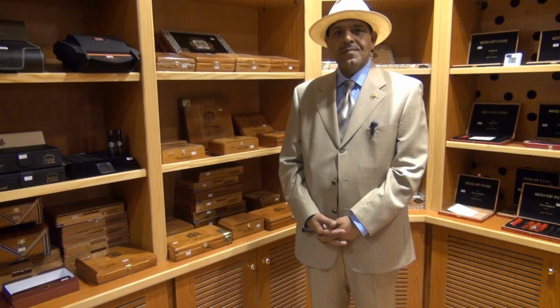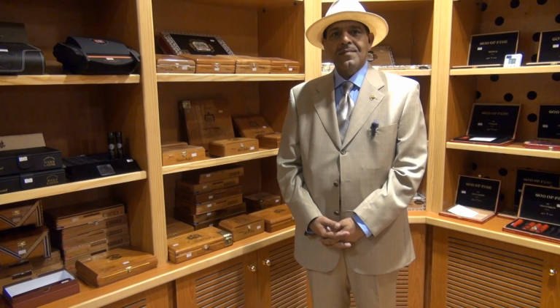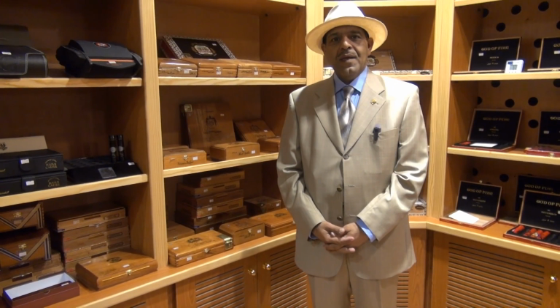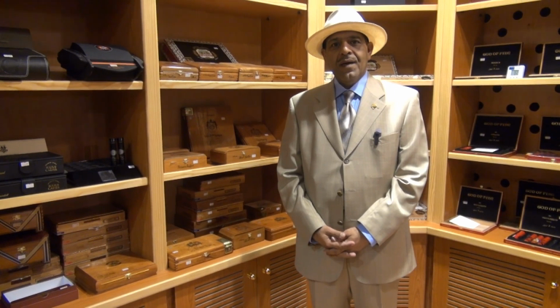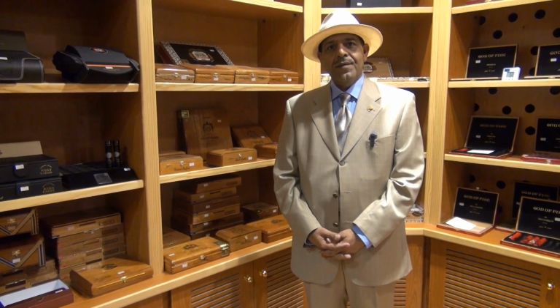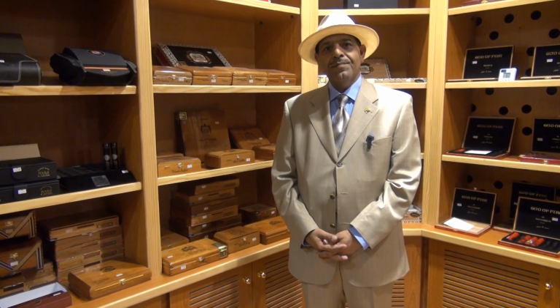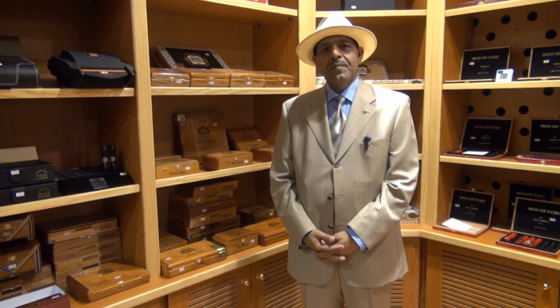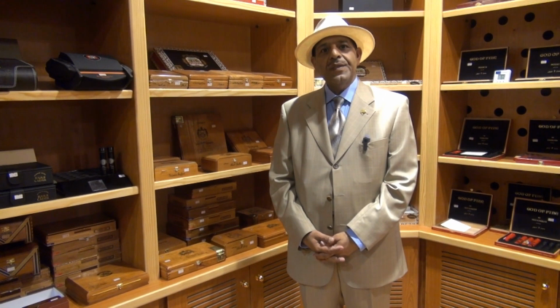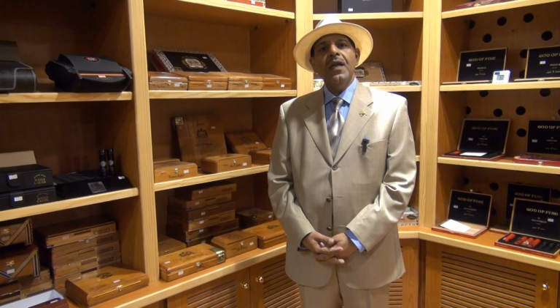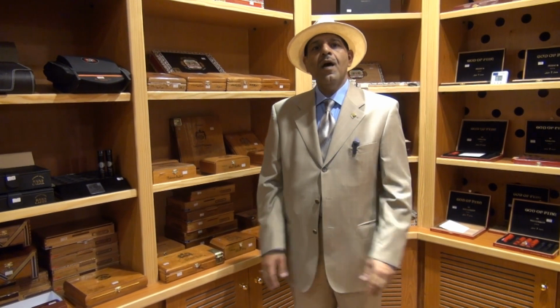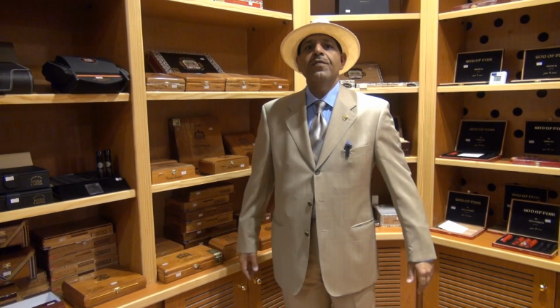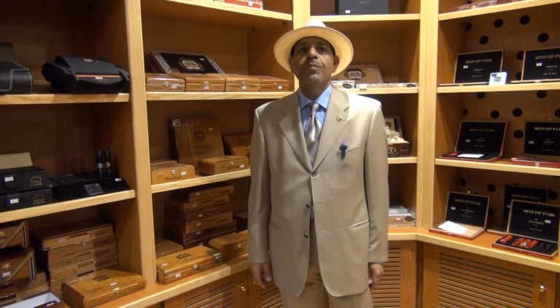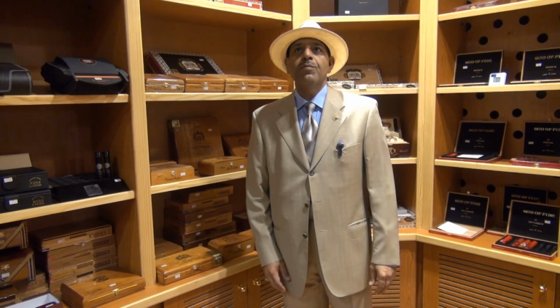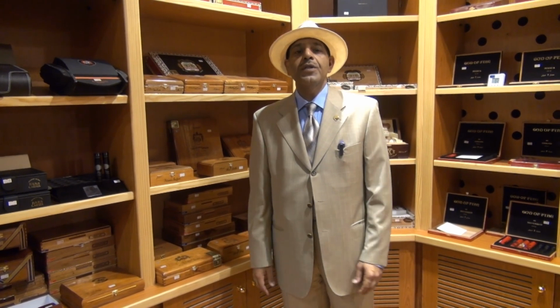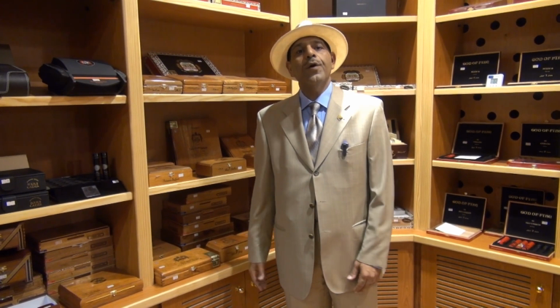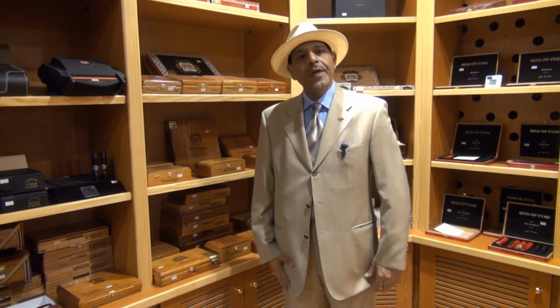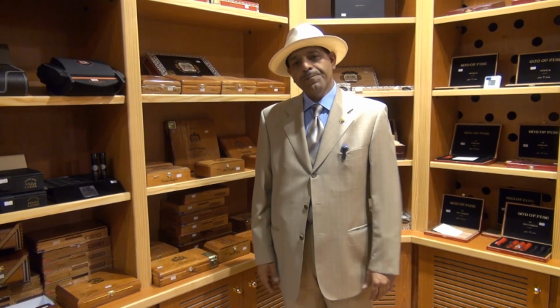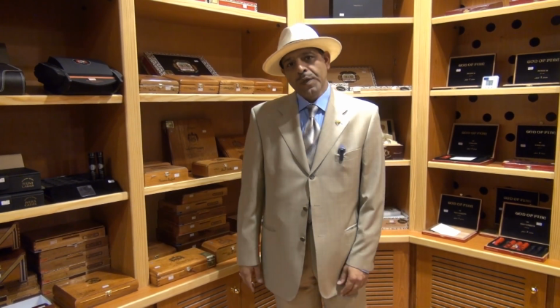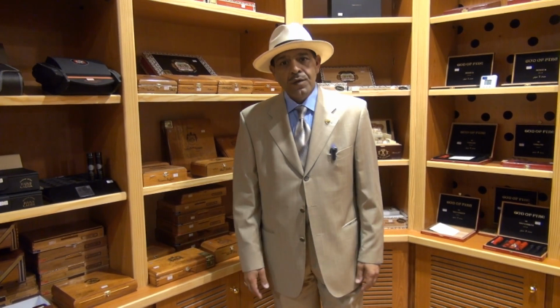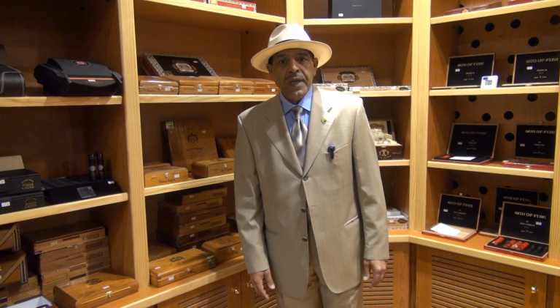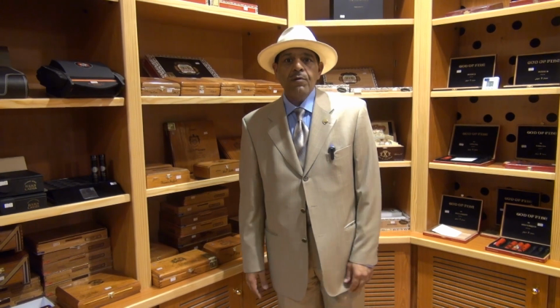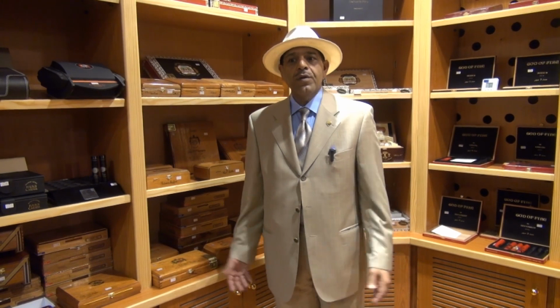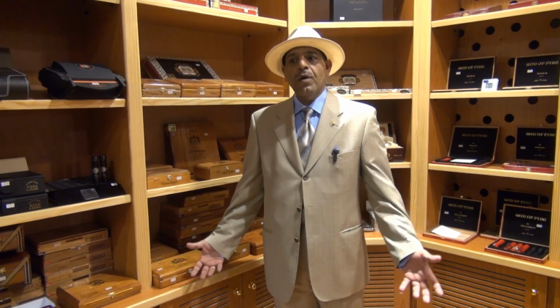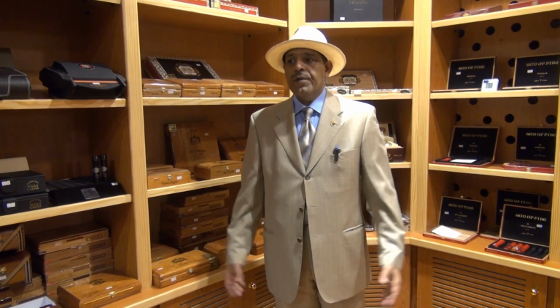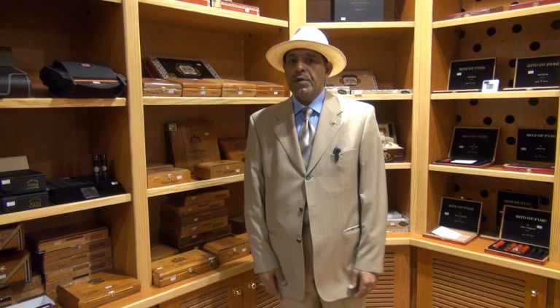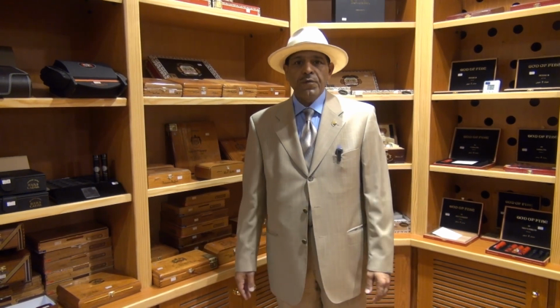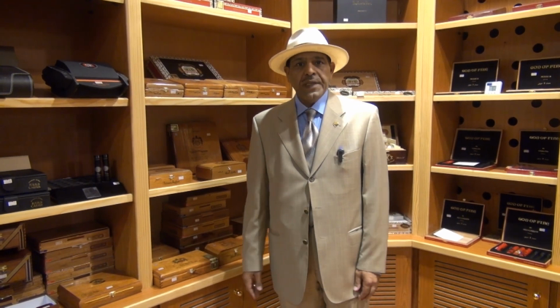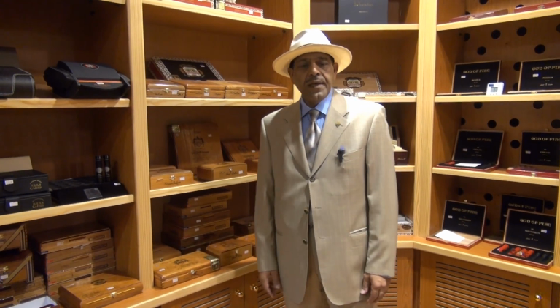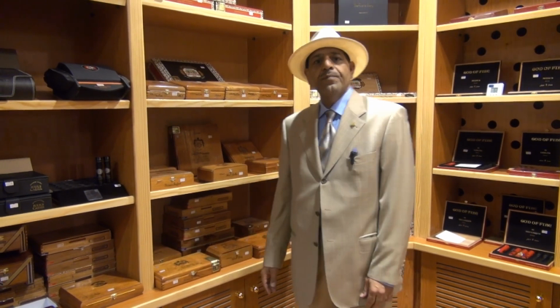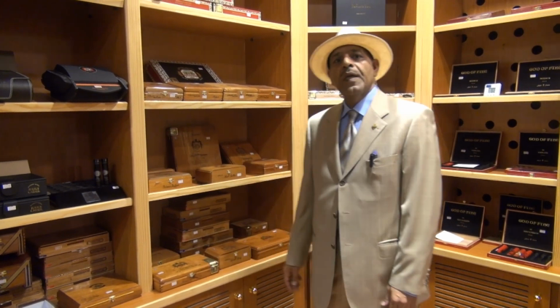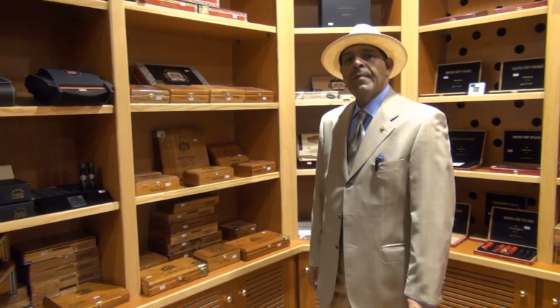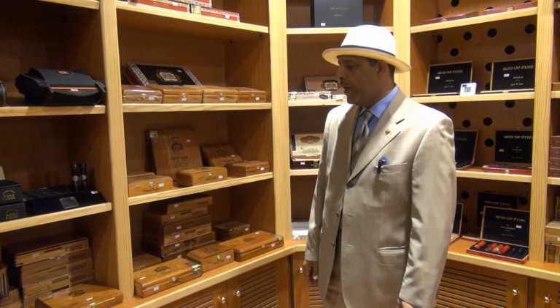Hi, this is El El Ami from Big Smoke Cigar Kuwait. Today we're going to talk about Arturo Fuente Hemingway.